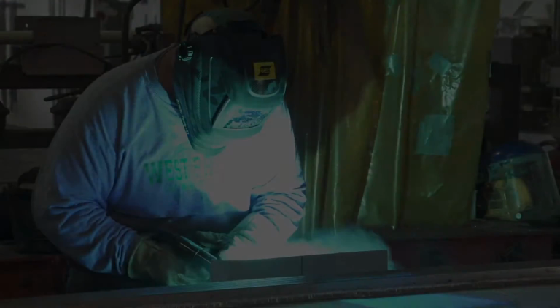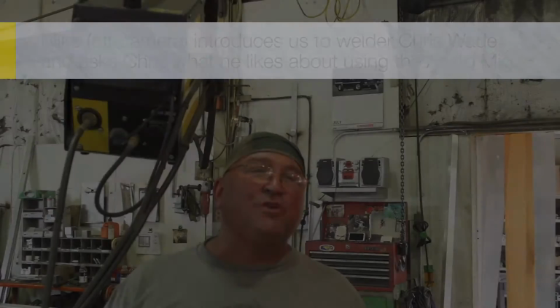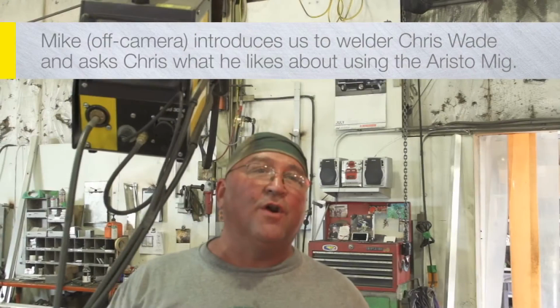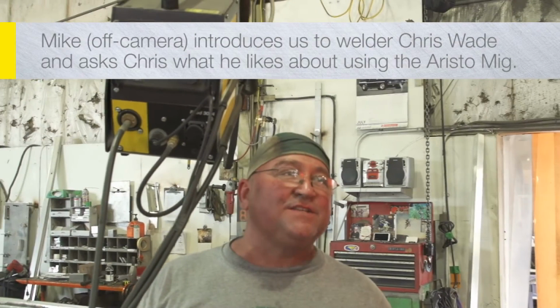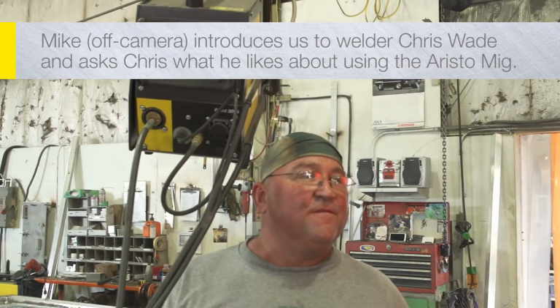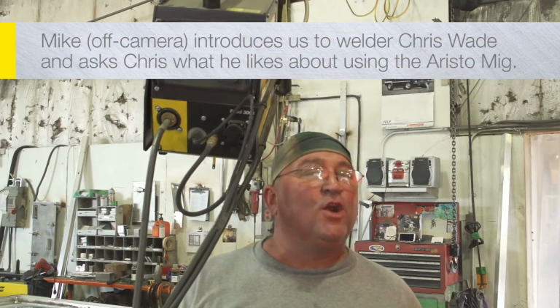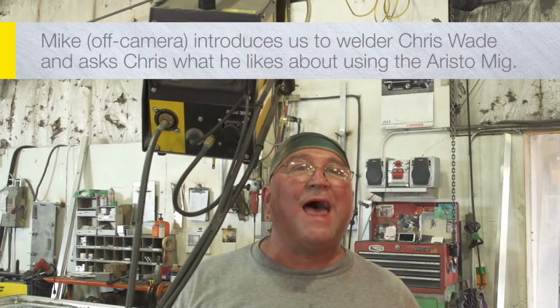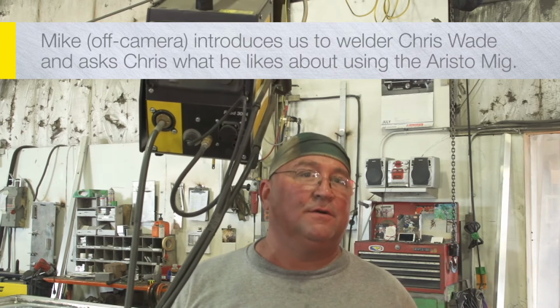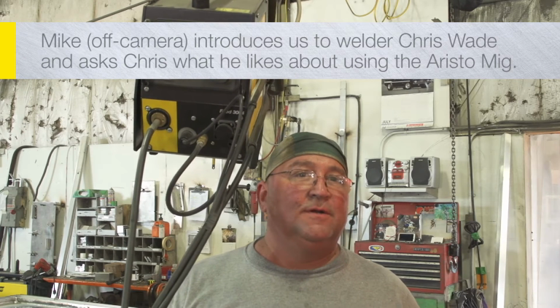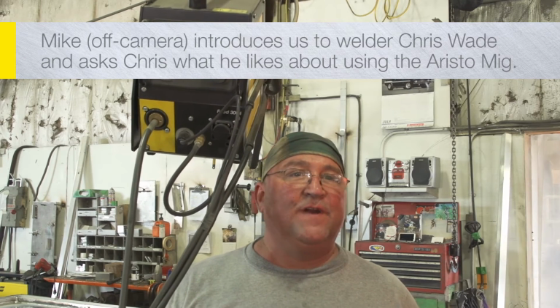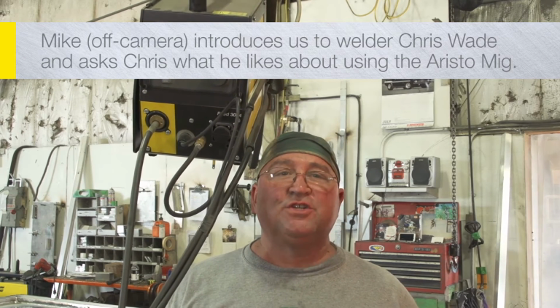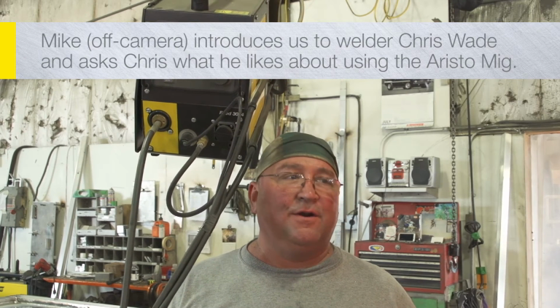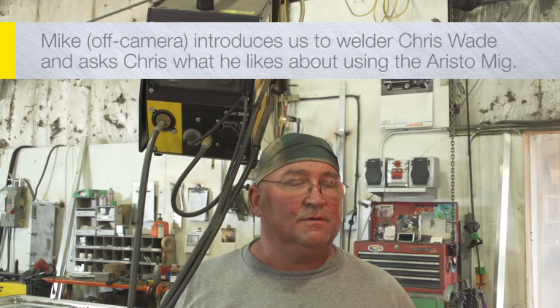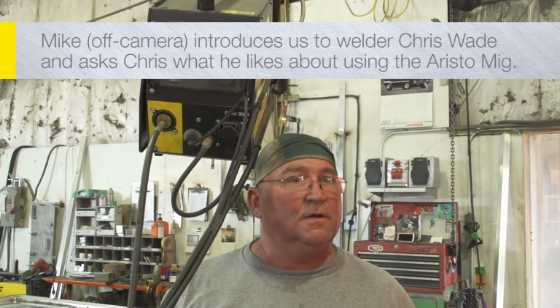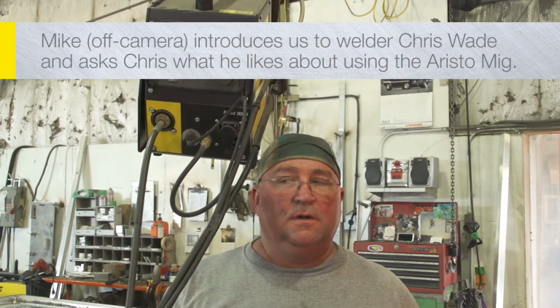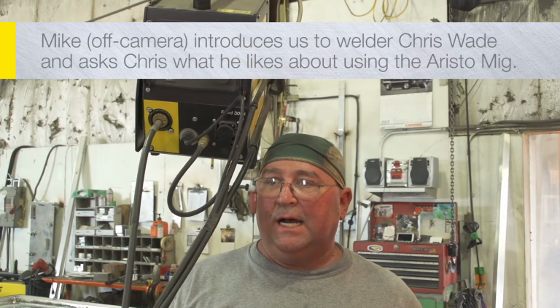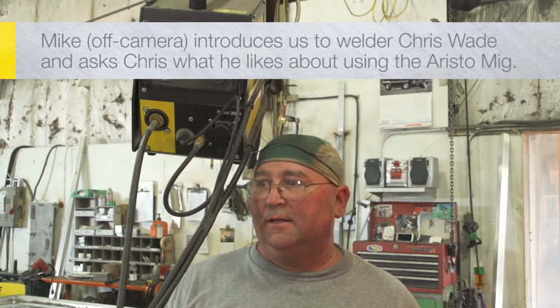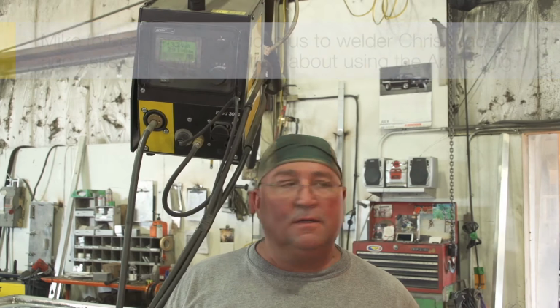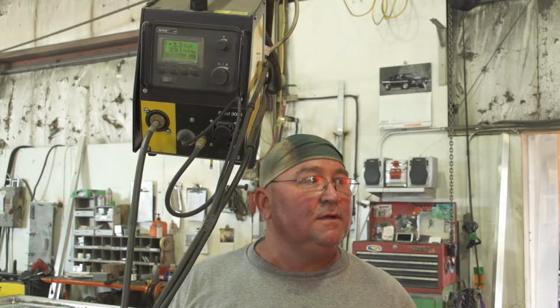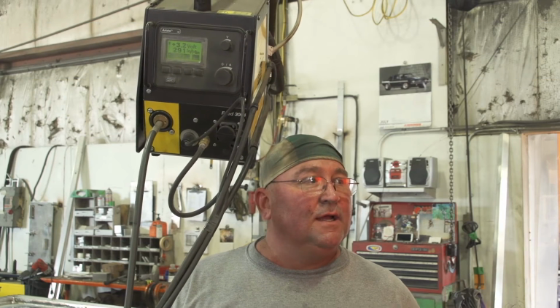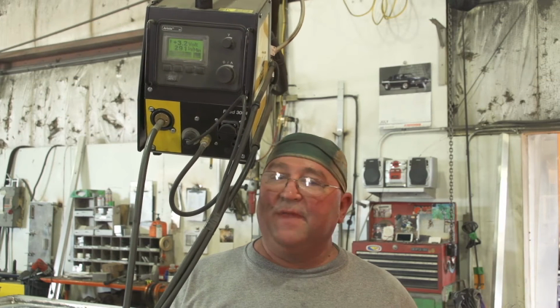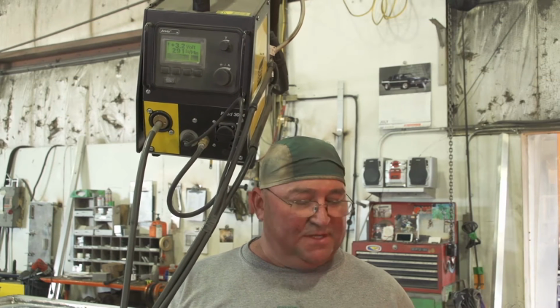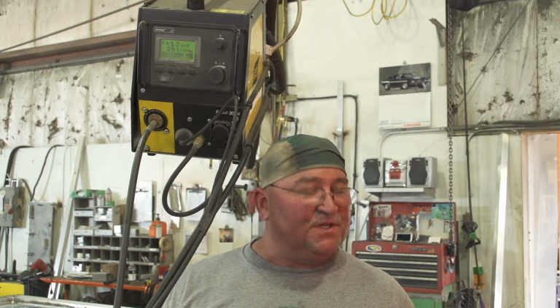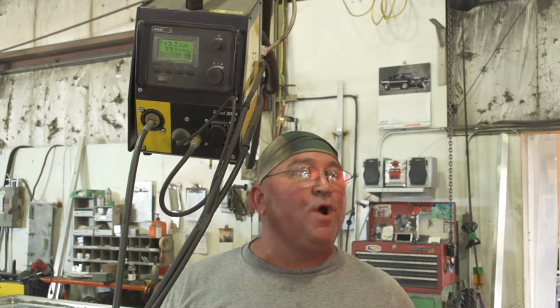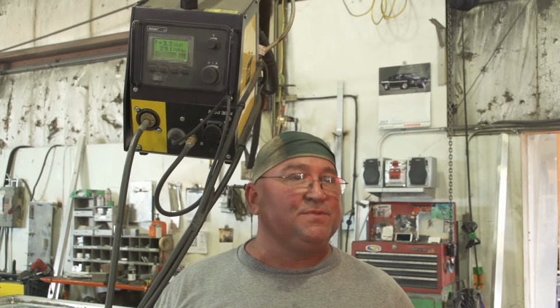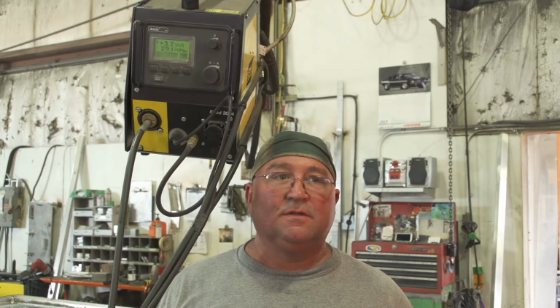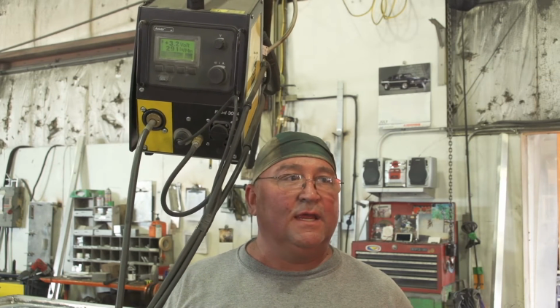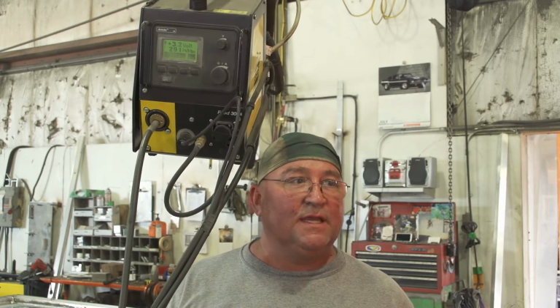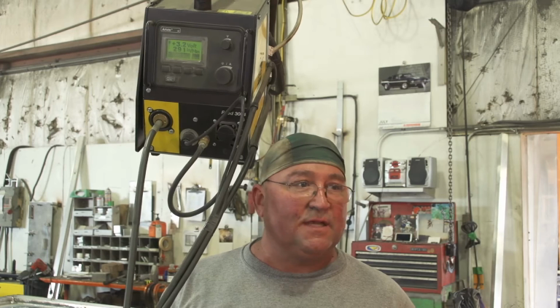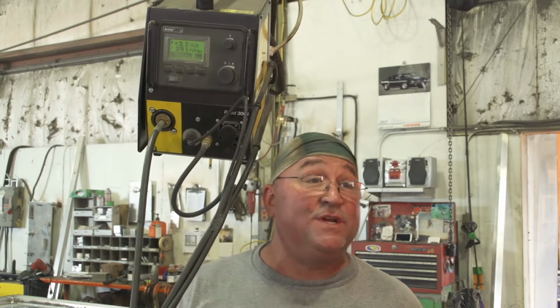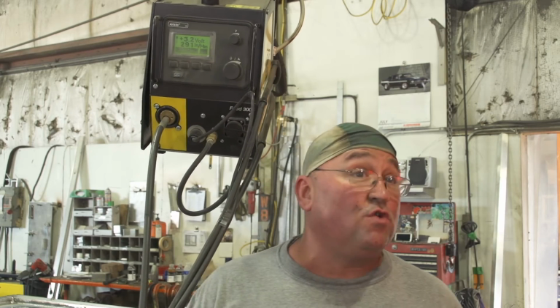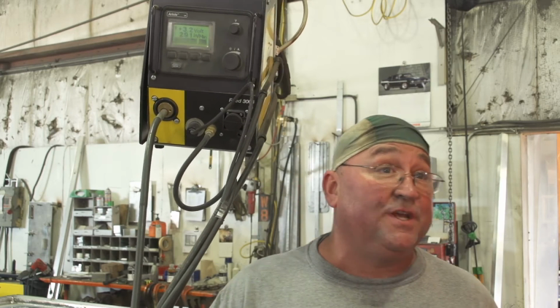The pulse welder has very little spatter. How many tips have you burned up? The tips — I don't burn tips. For some reason it doesn't go through tips.